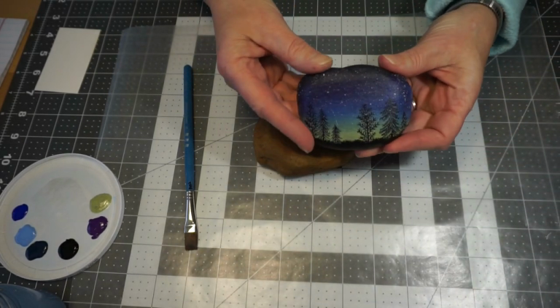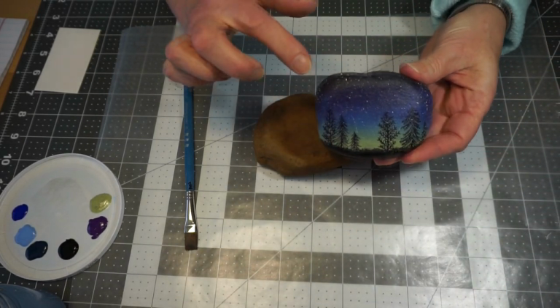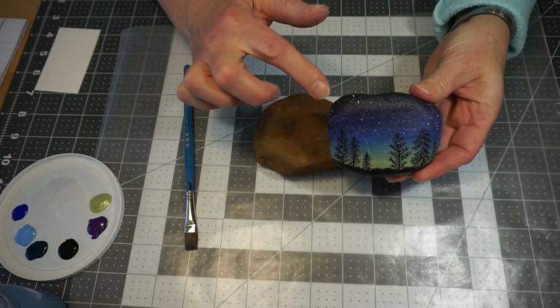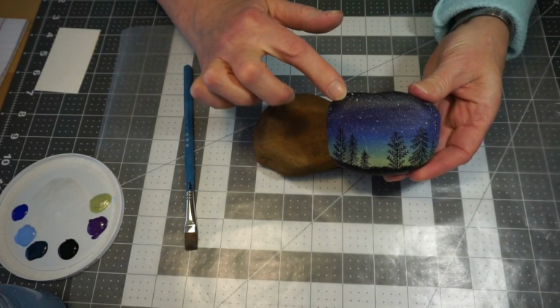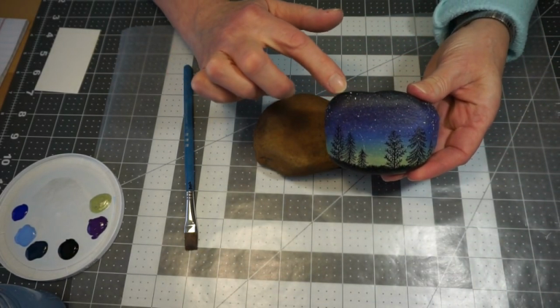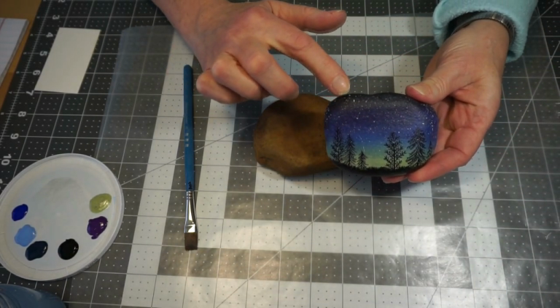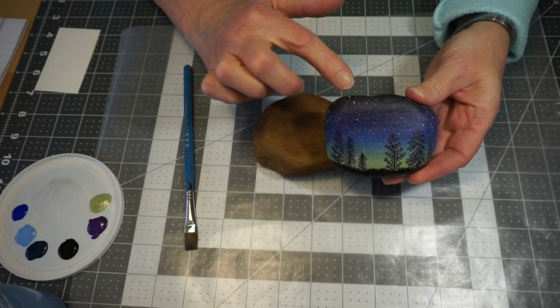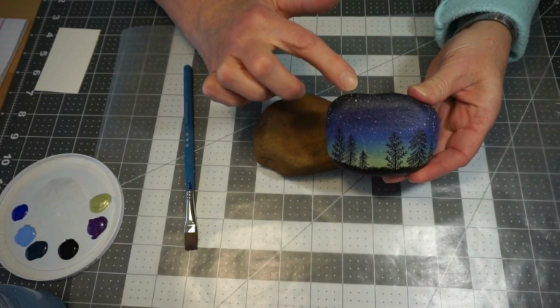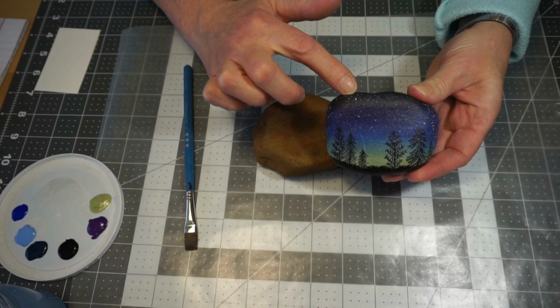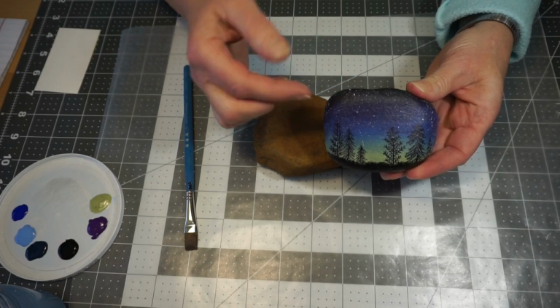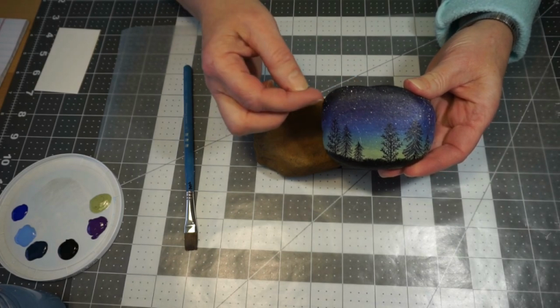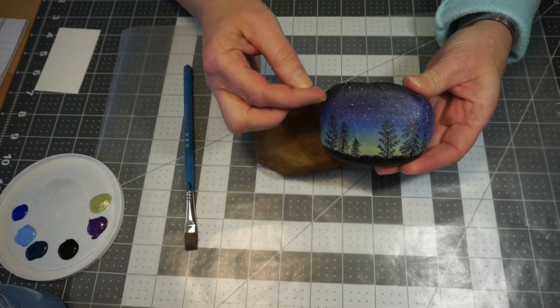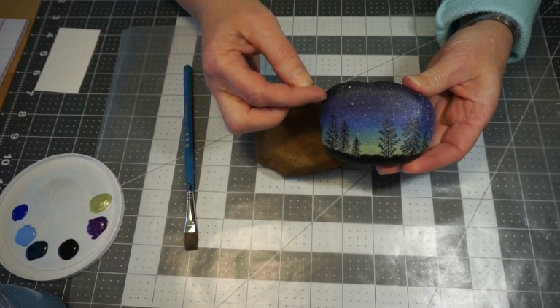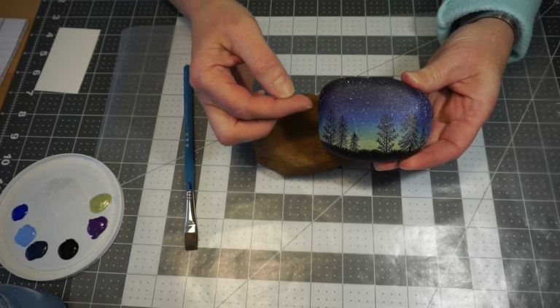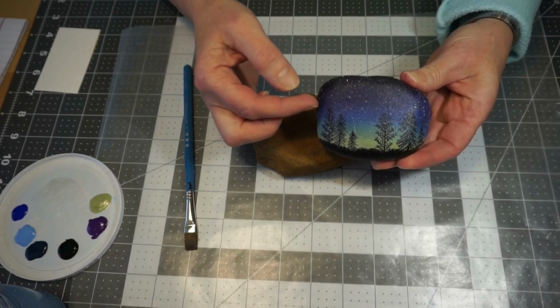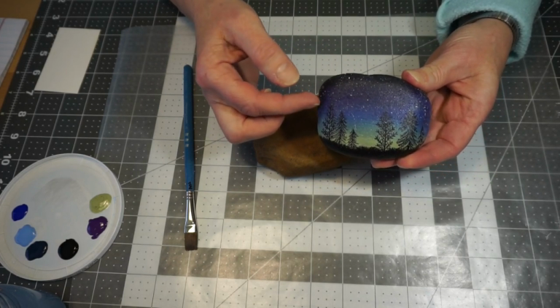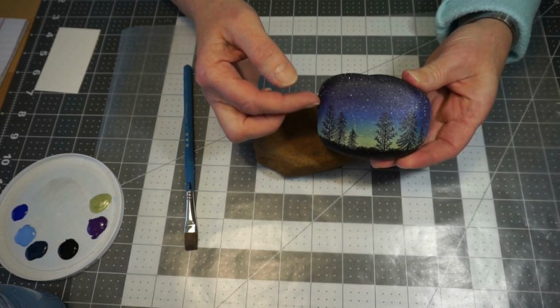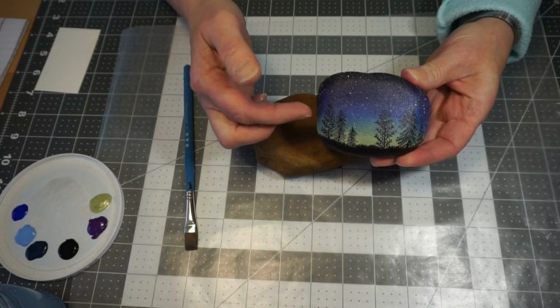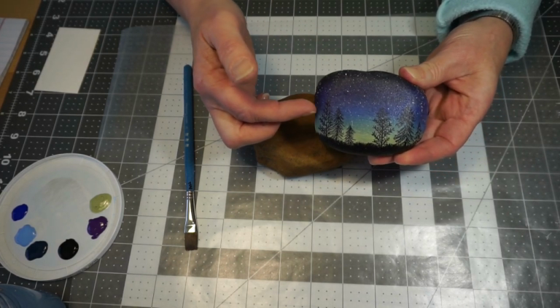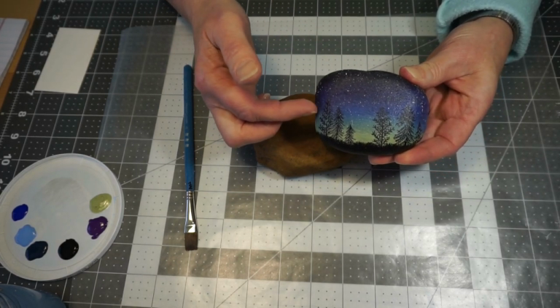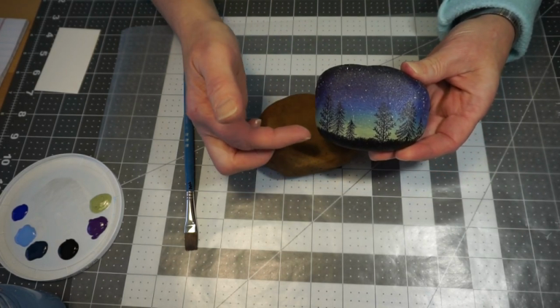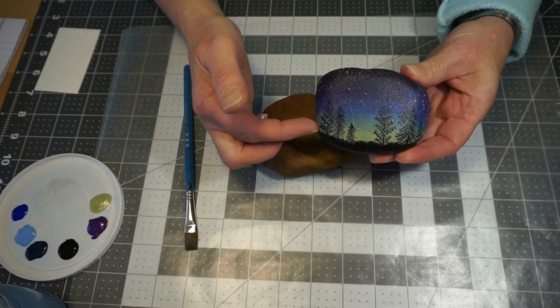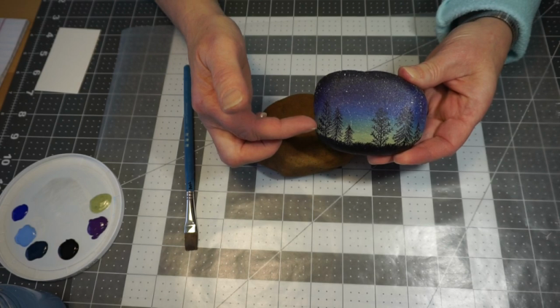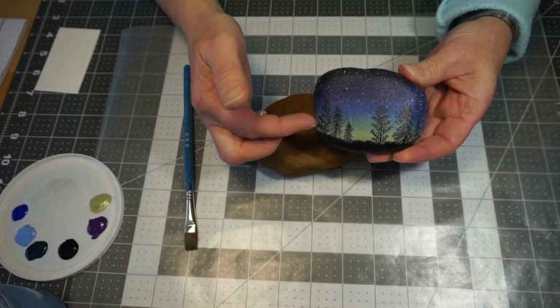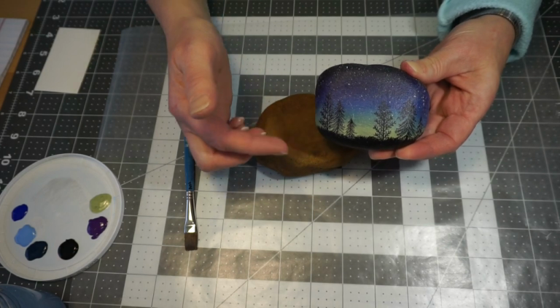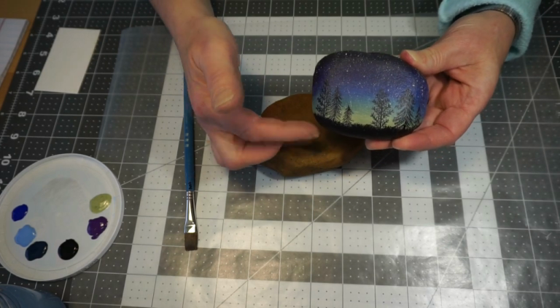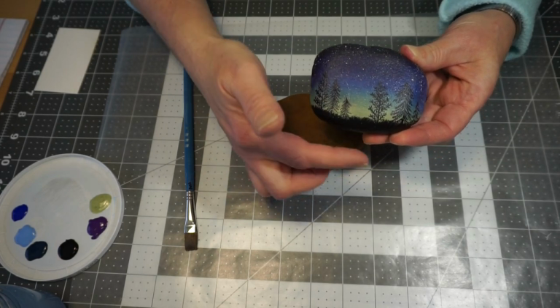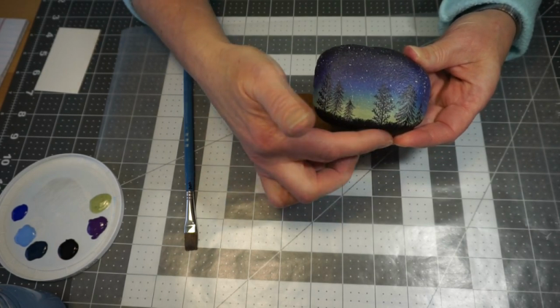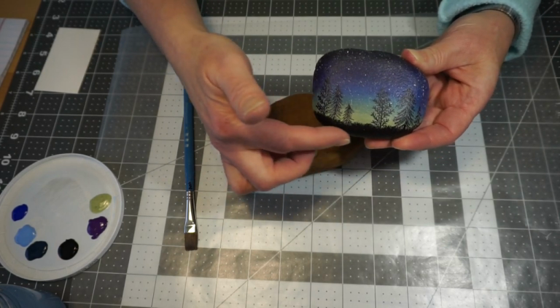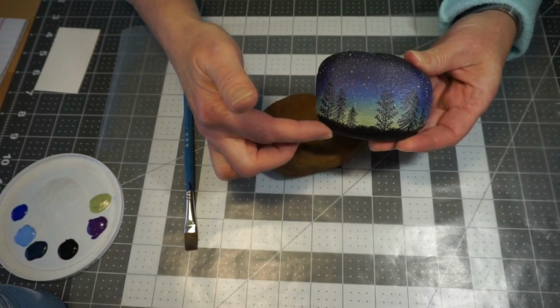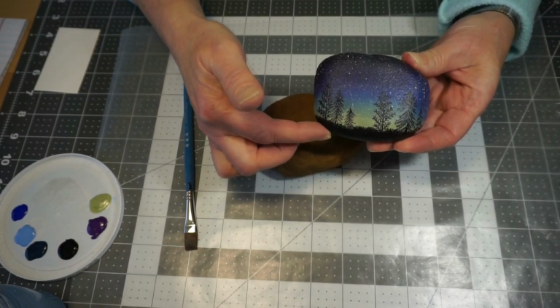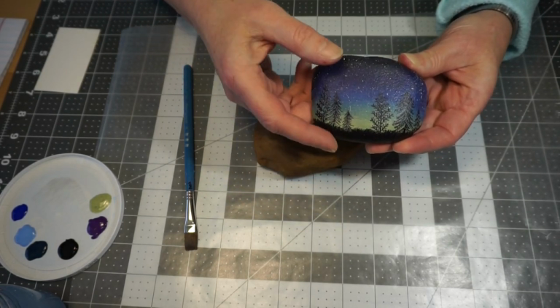I started with black, went to a dark blue, a mid-tone blue, and a light blue, then a green, and then the black was painted on afterwards.